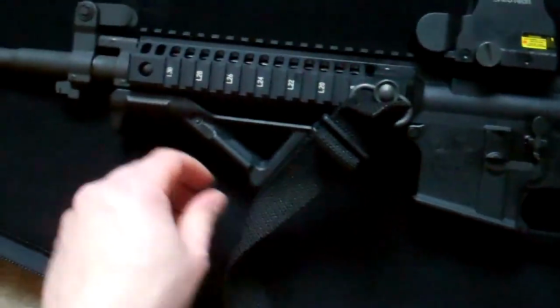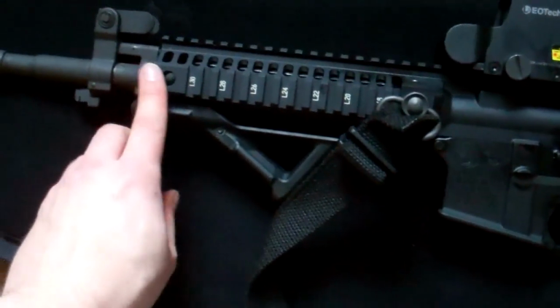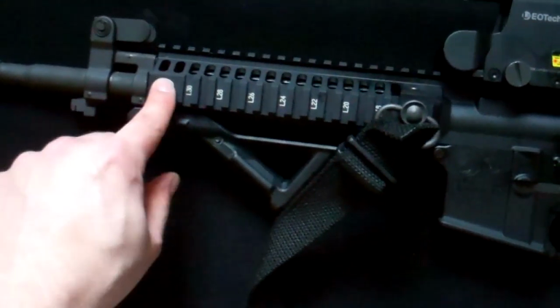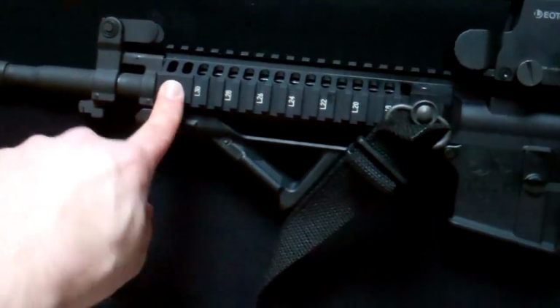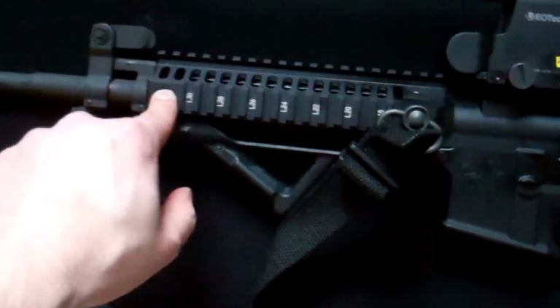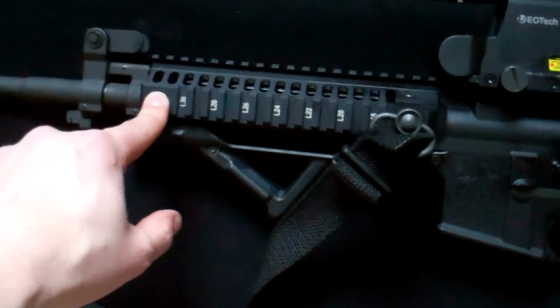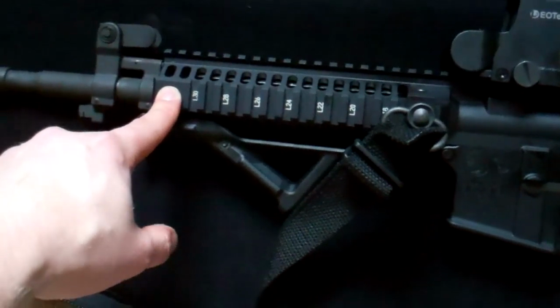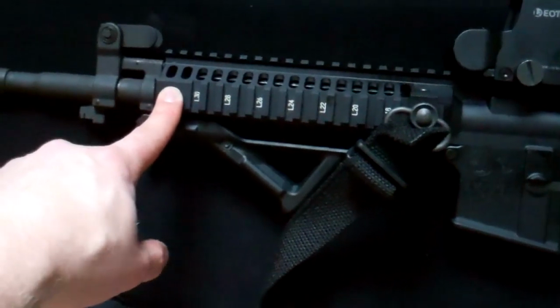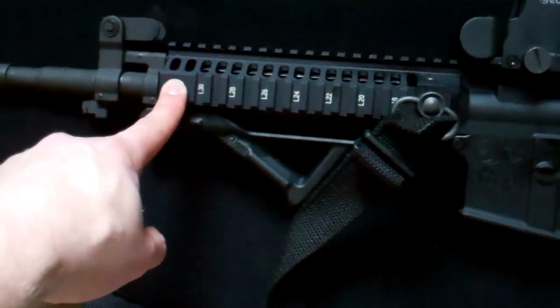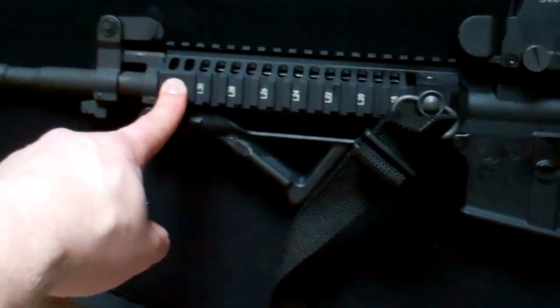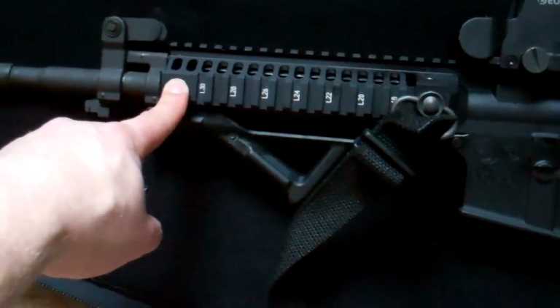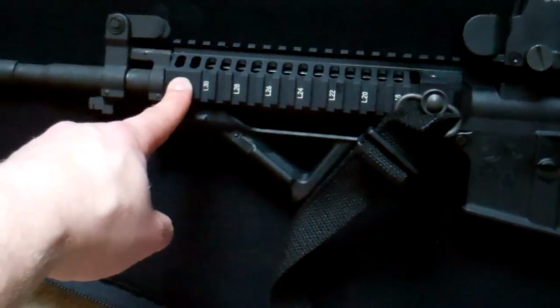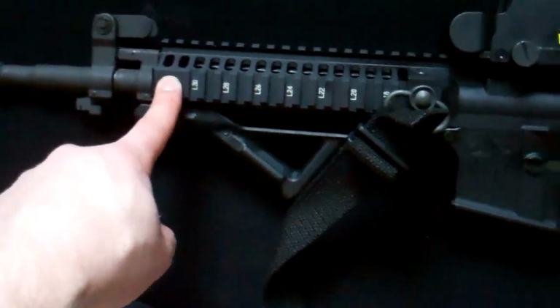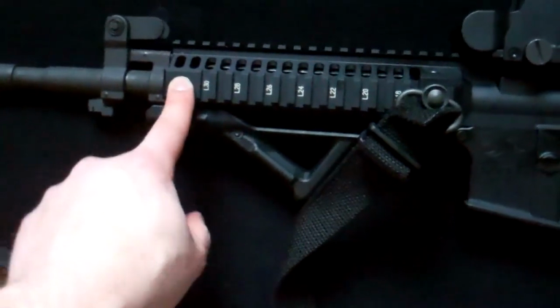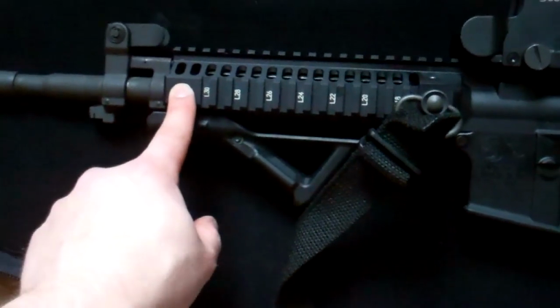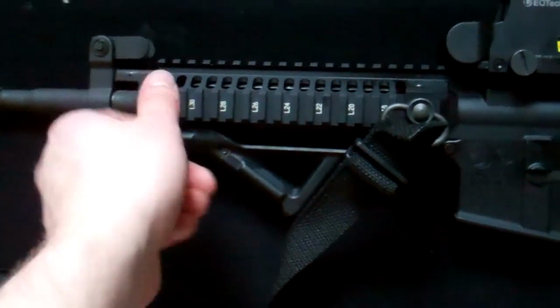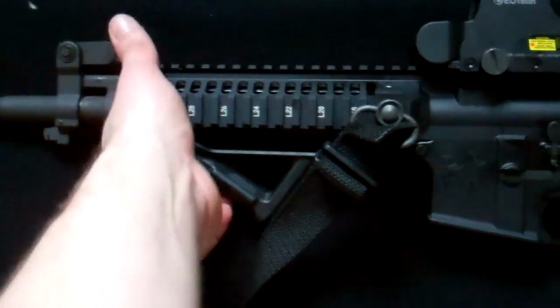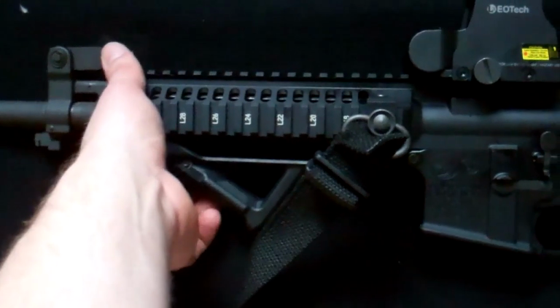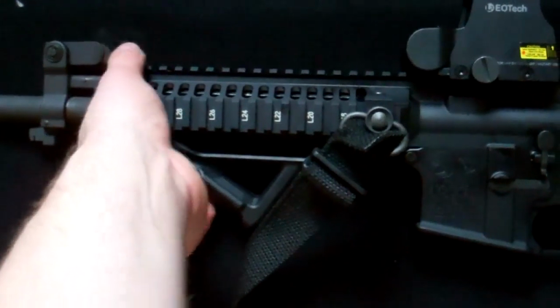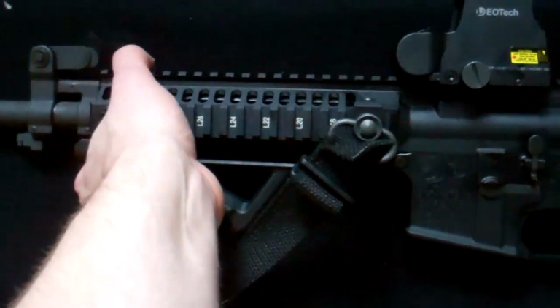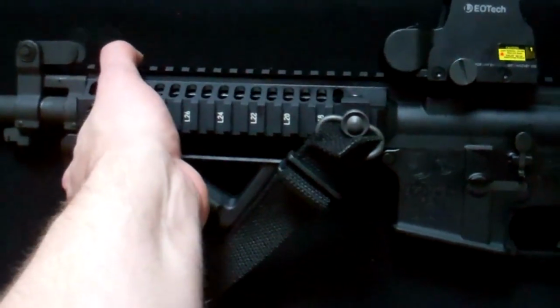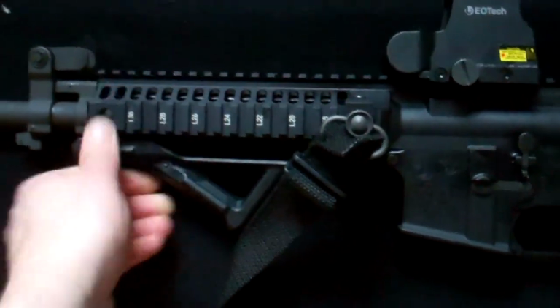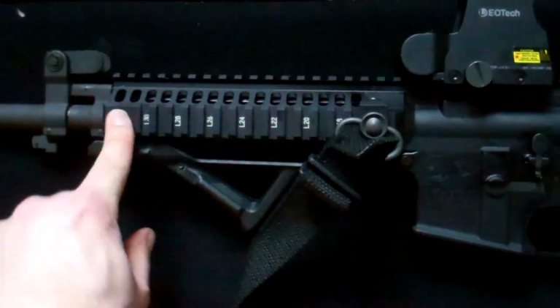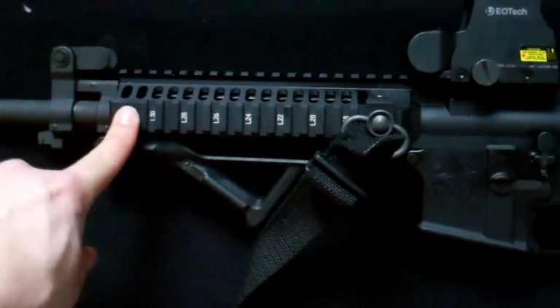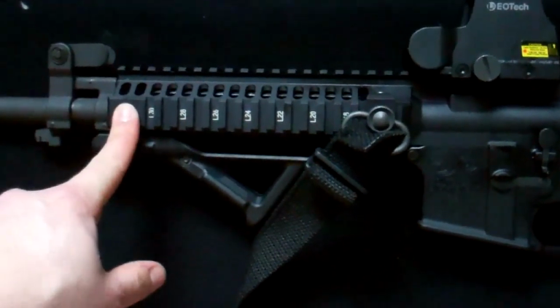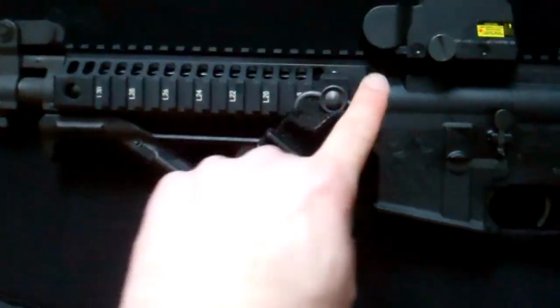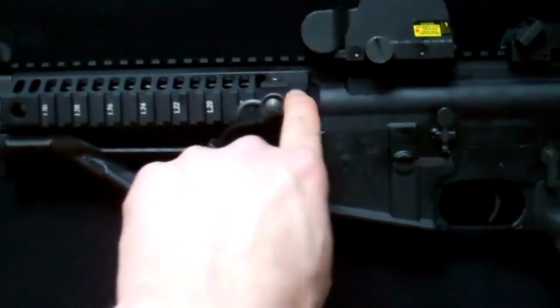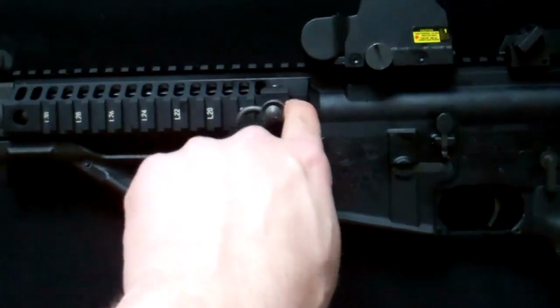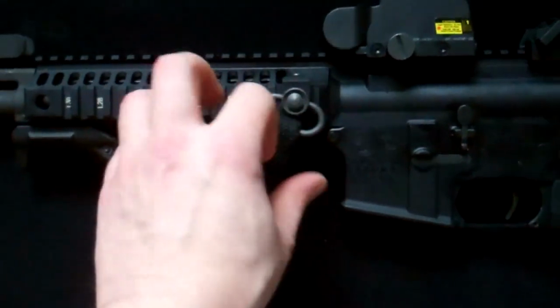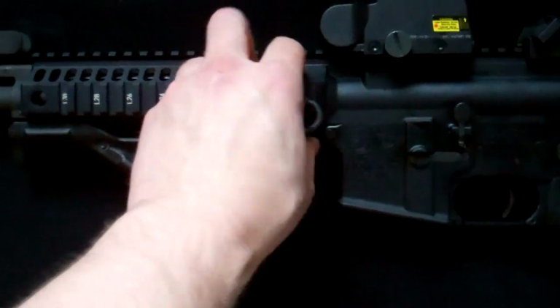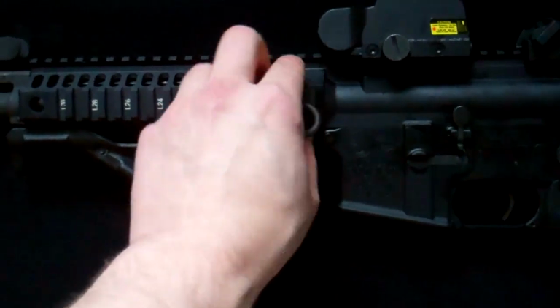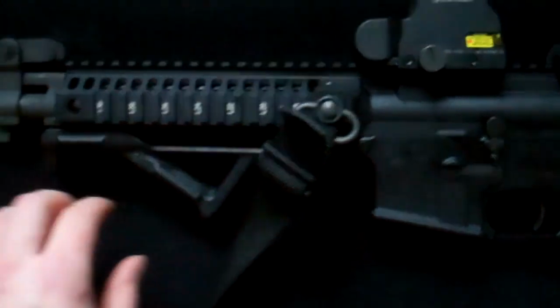I have a Daniel Defense QD swivel mount. There is a QD mount on the rifle, but unfortunately it's all the way at the front of the rail — right where I put my hand. They didn't put one further back, so that's the reason for adding the Daniel Defense mount.